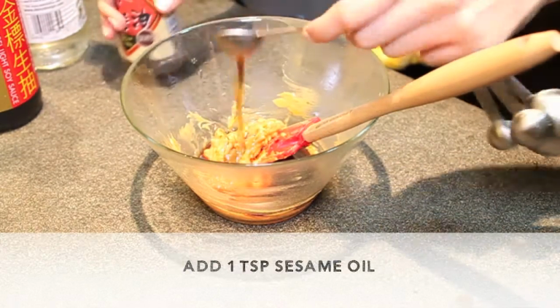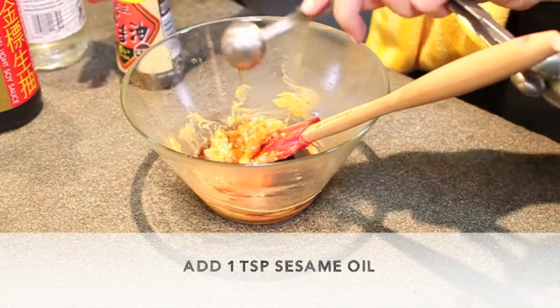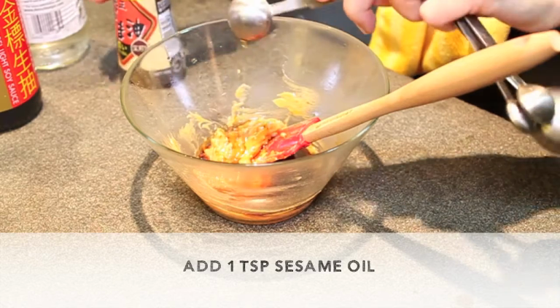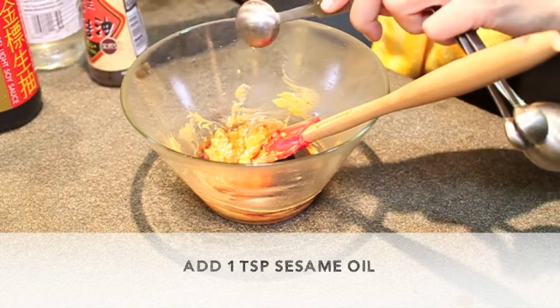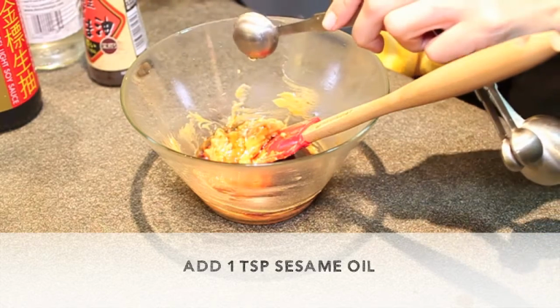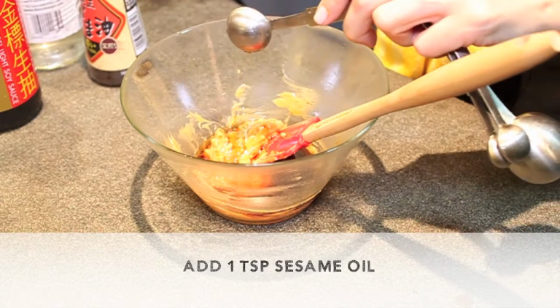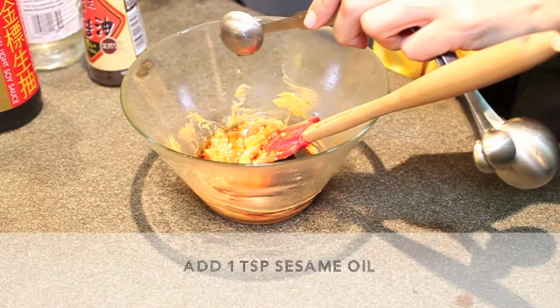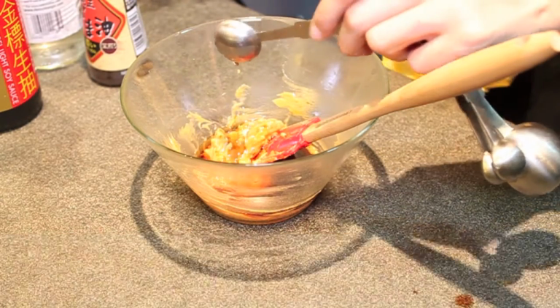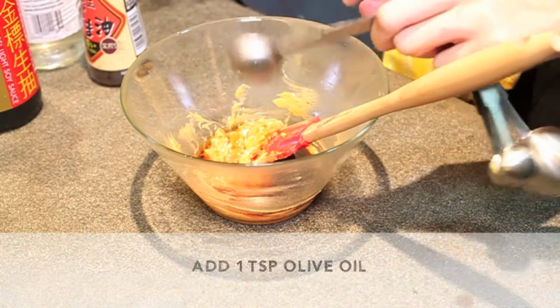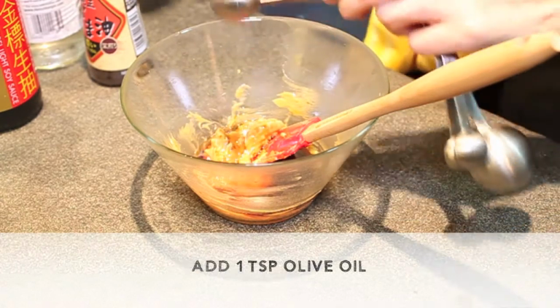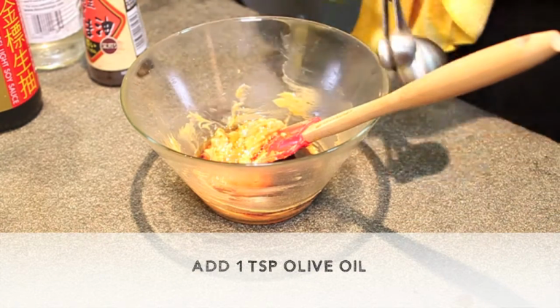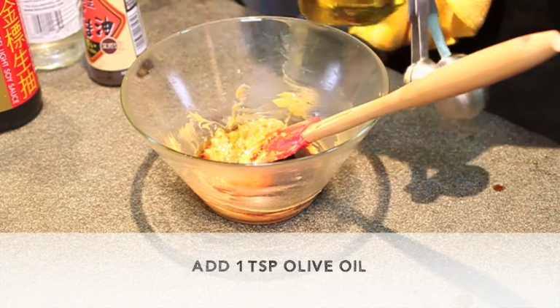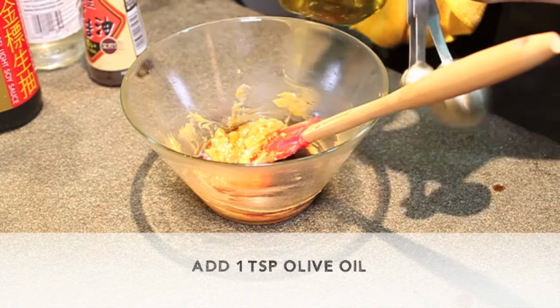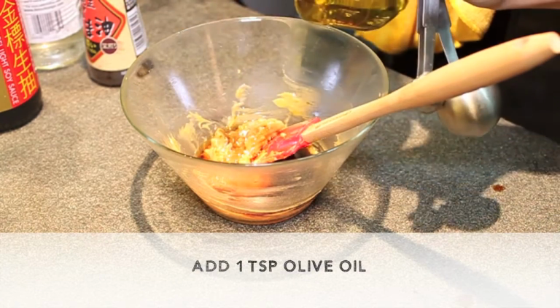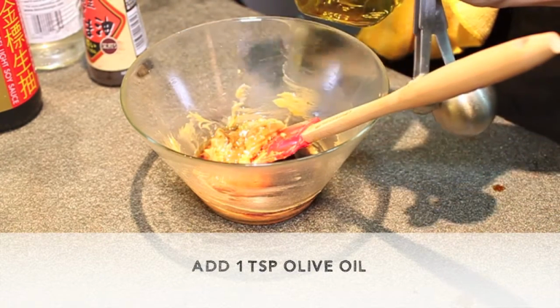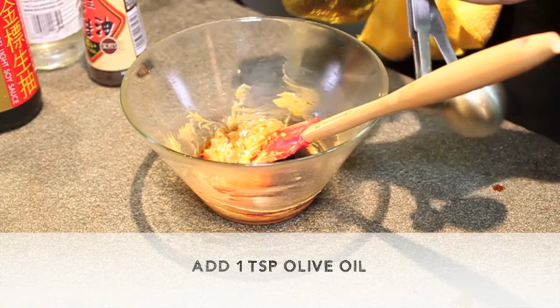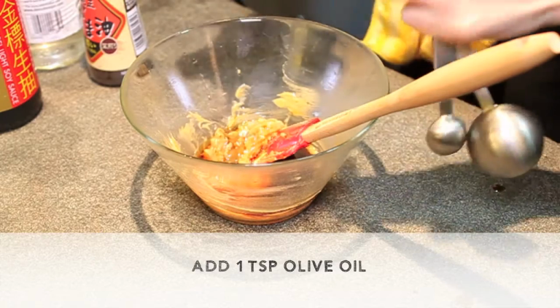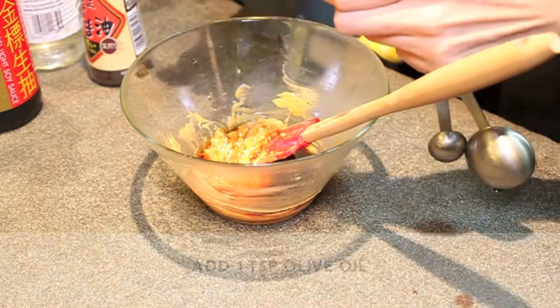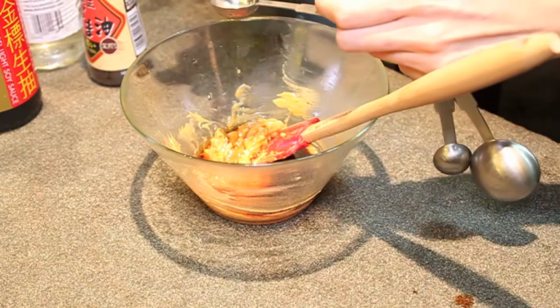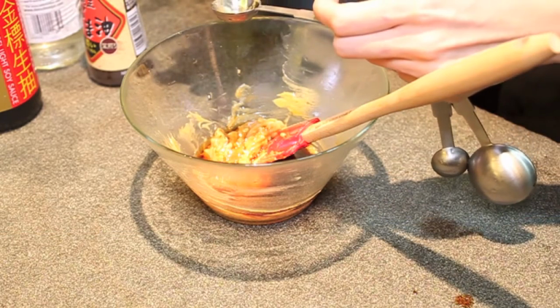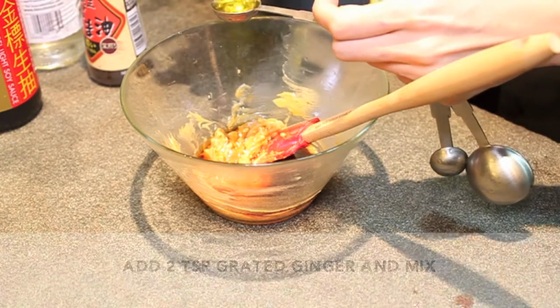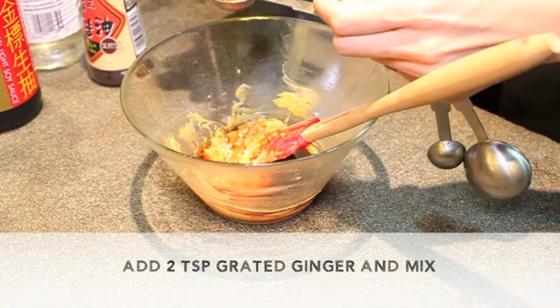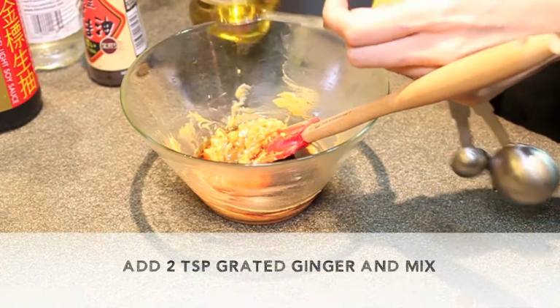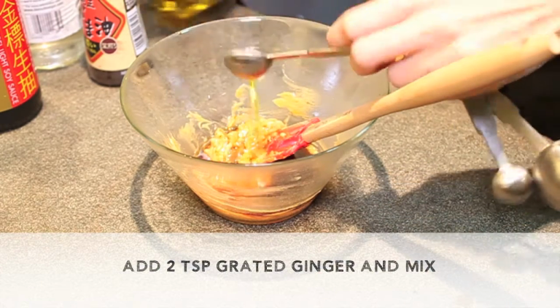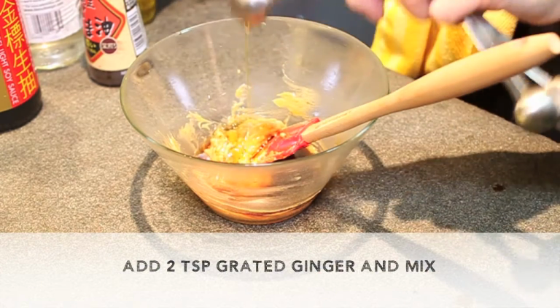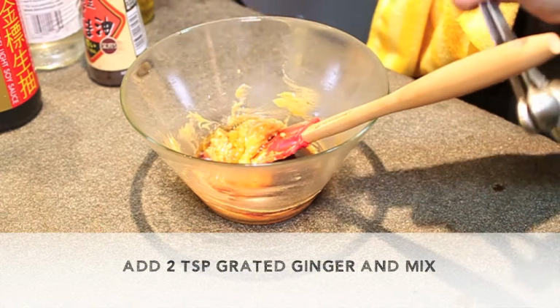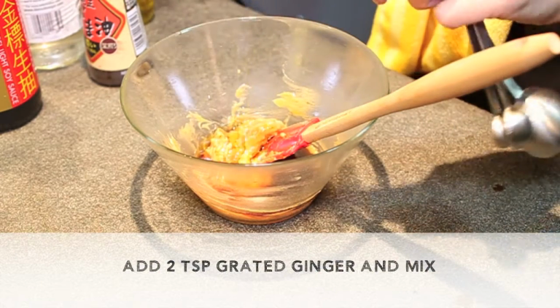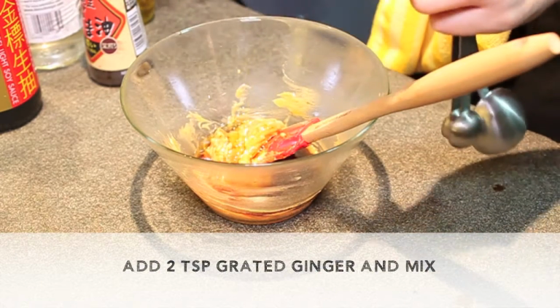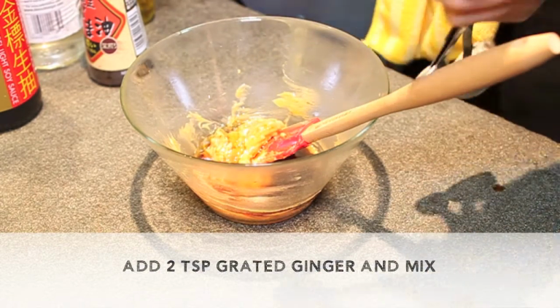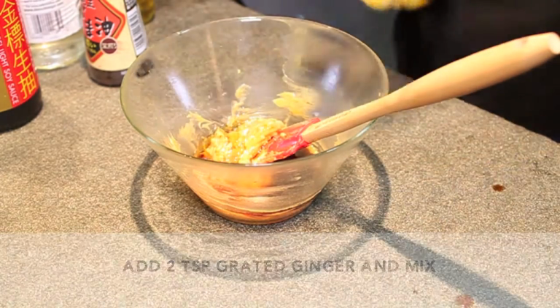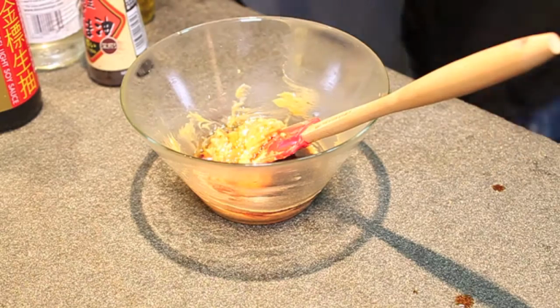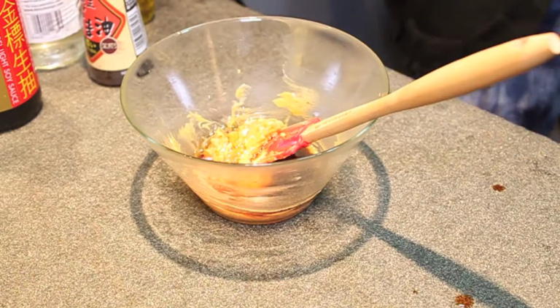Add 1 teaspoon sesame oil, 1 teaspoon olive oil, then add 2 teaspoons grated ginger and mix.